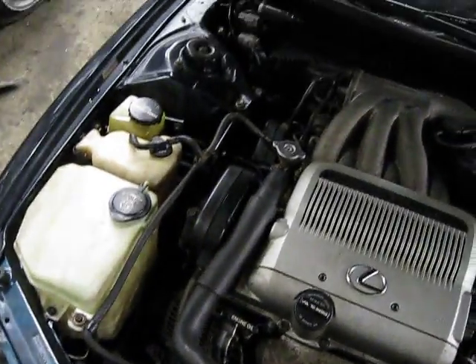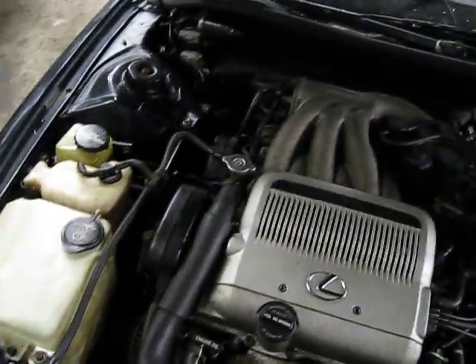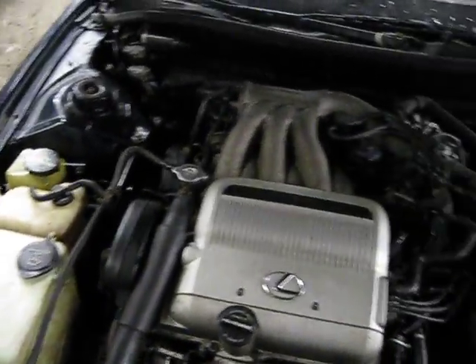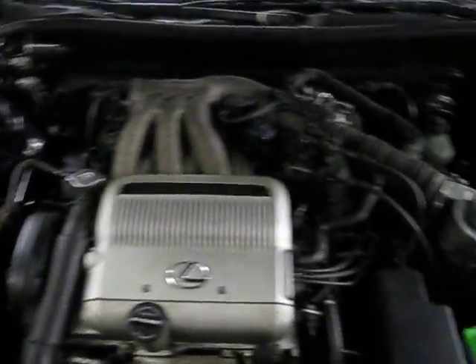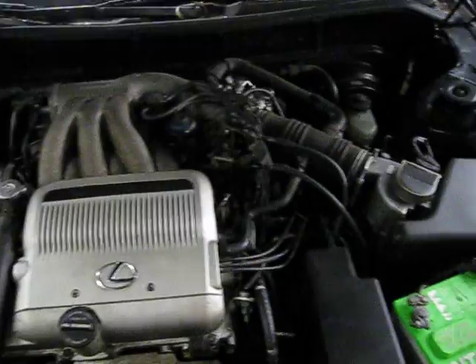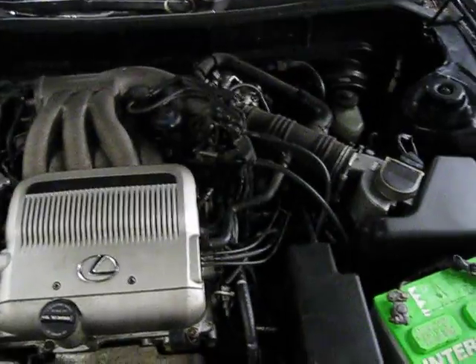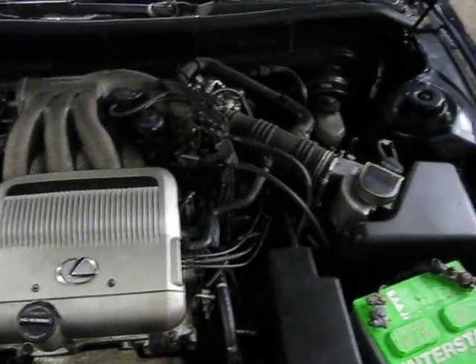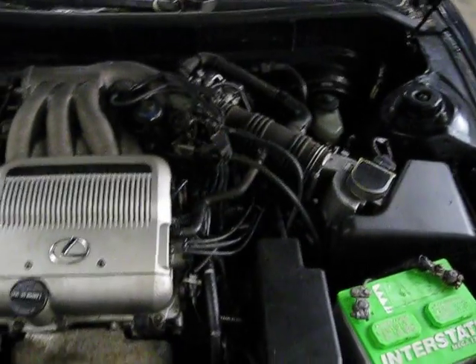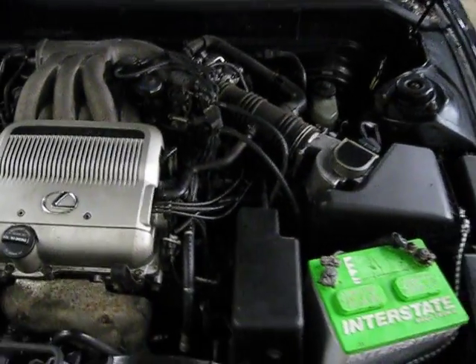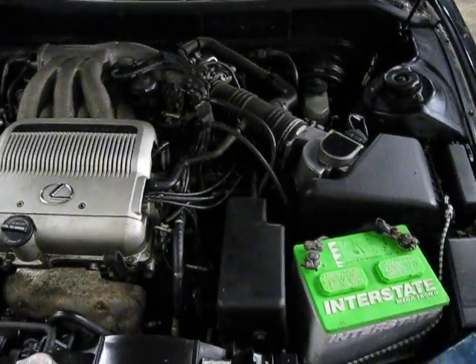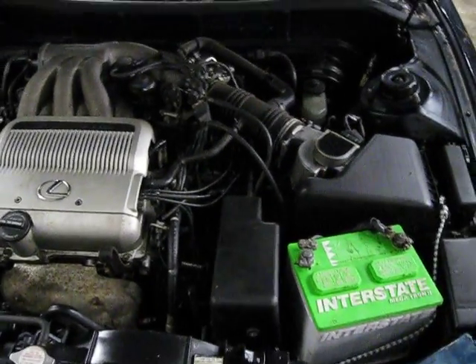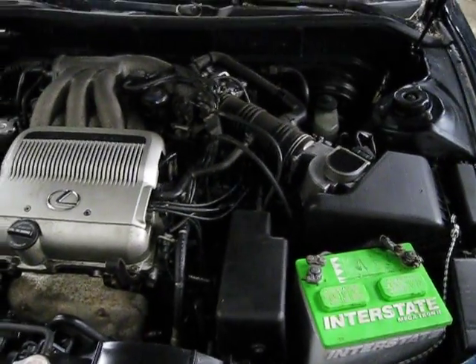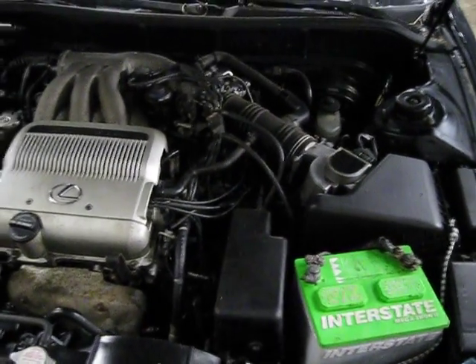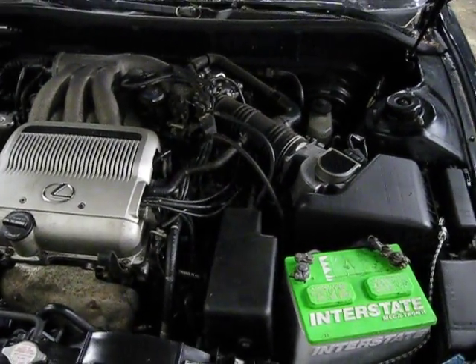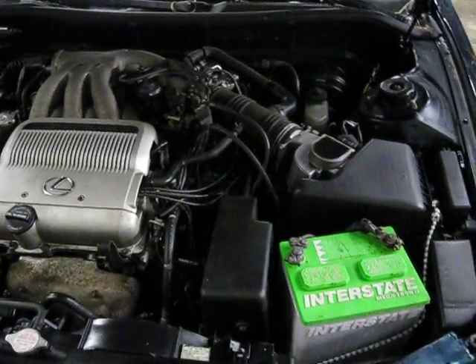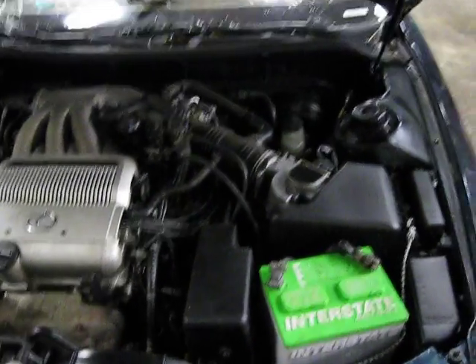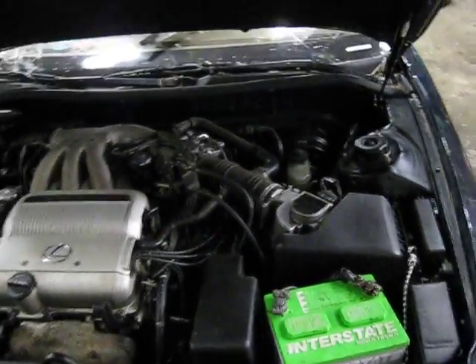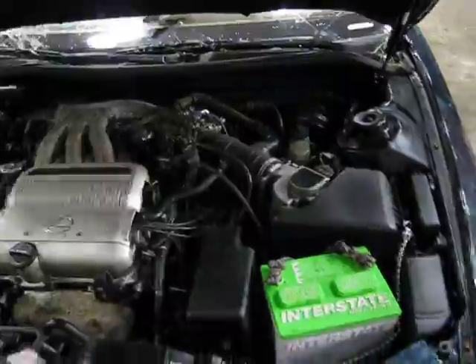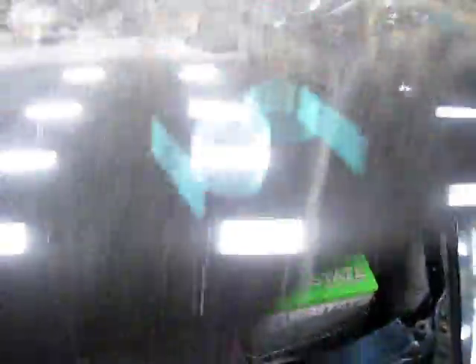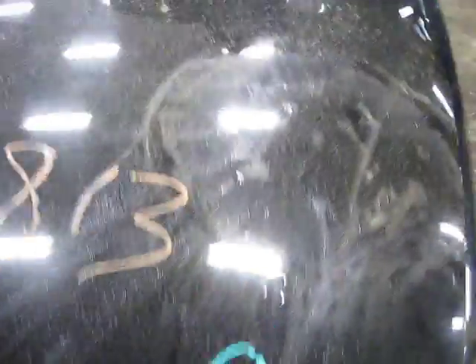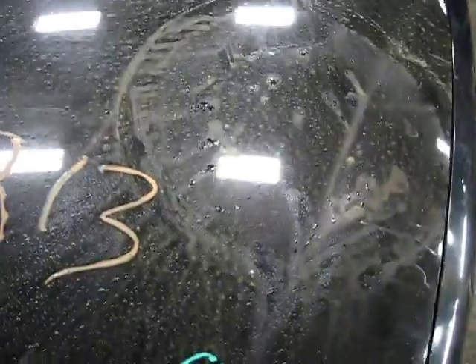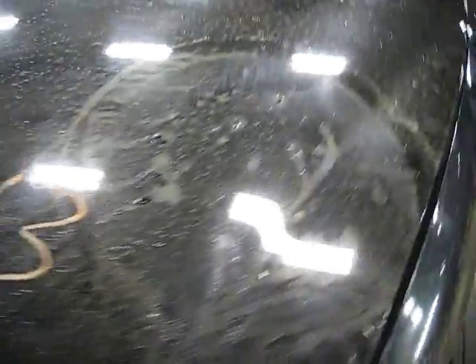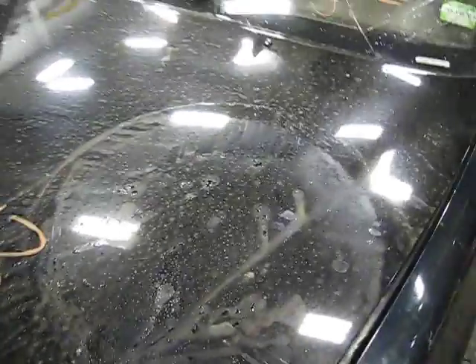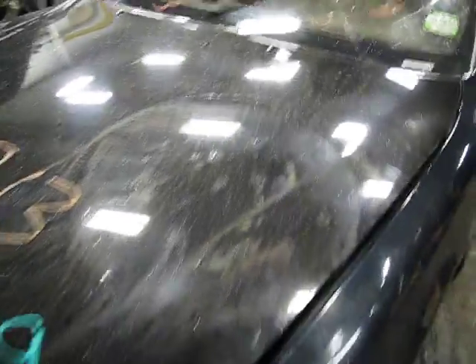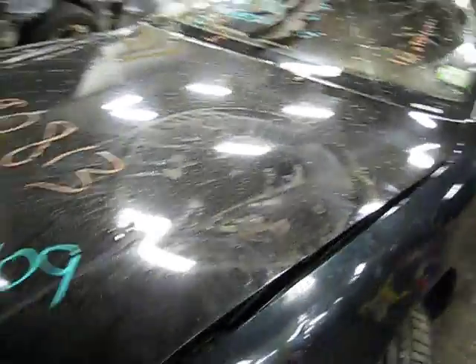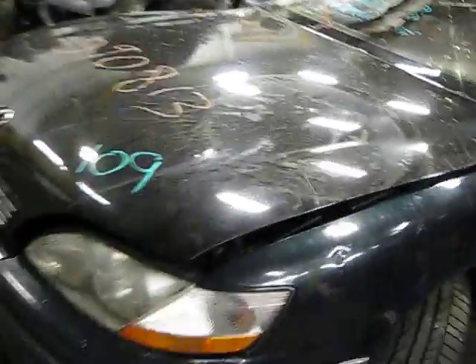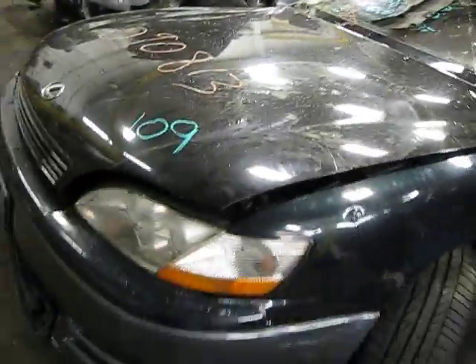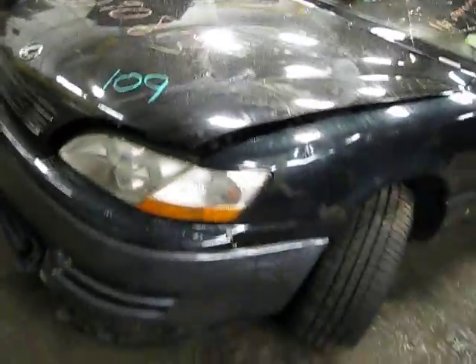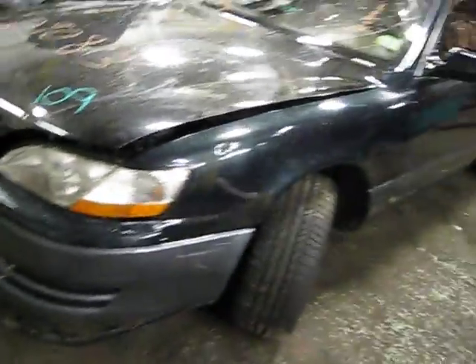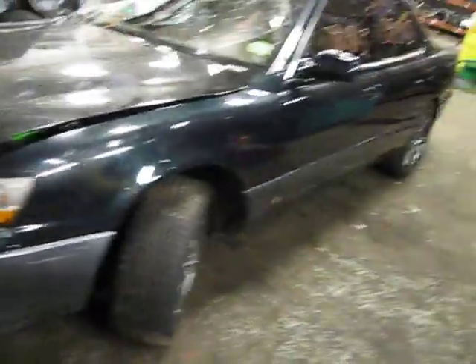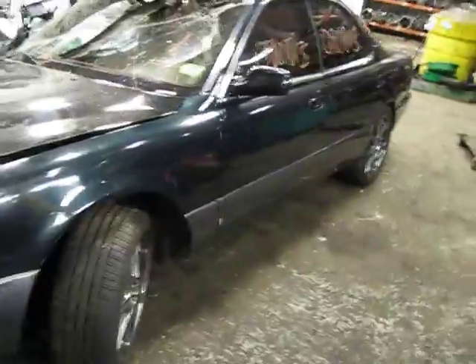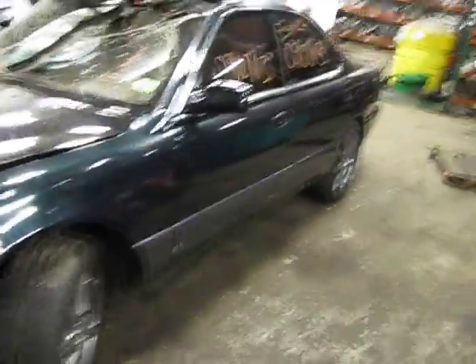It has a 3.0 liter Federal Emissions engine. It's also automatic, front-wheel drive, and has cruise control. The vehicle currently has 181,000 miles.